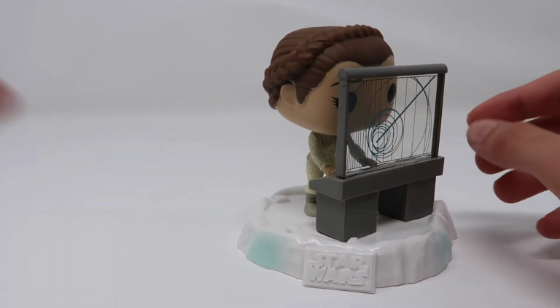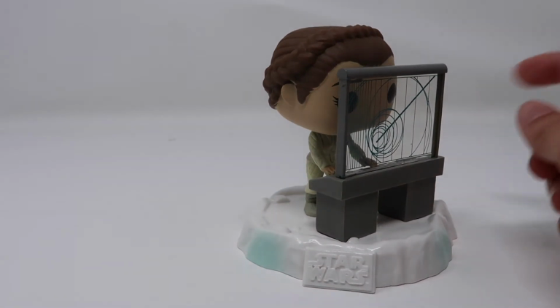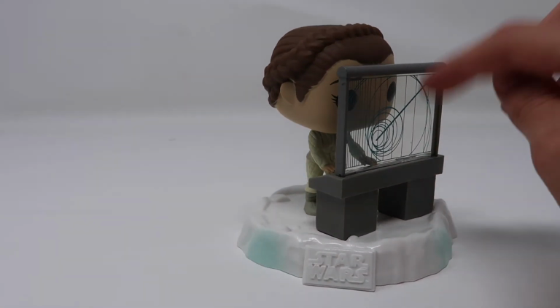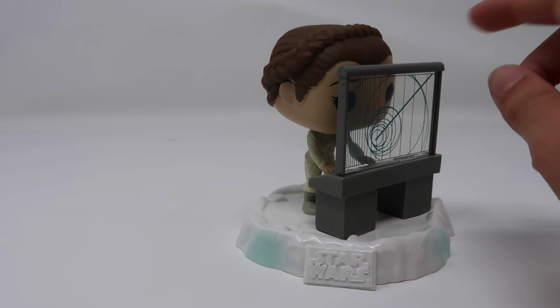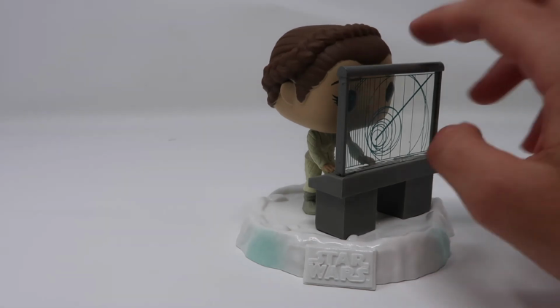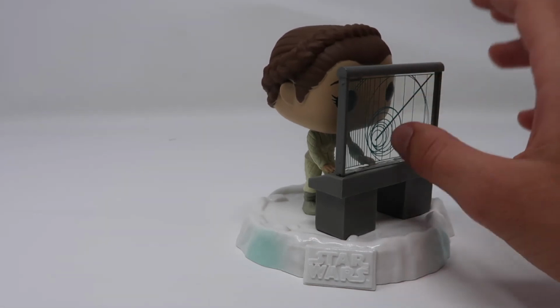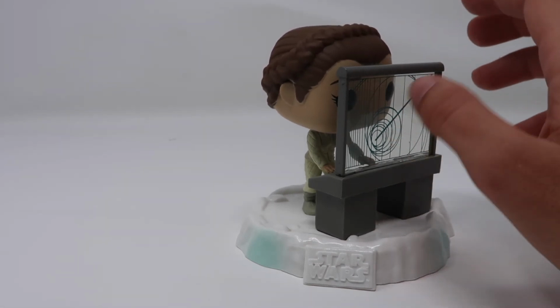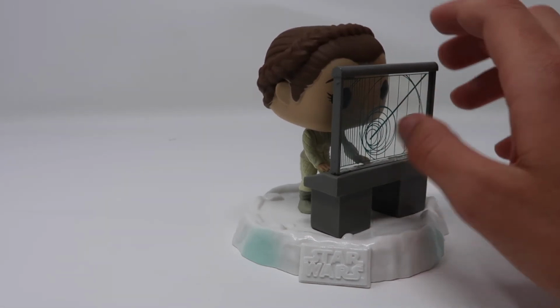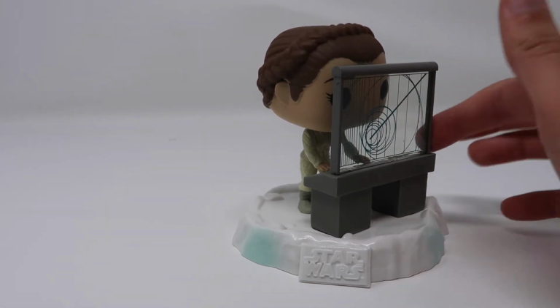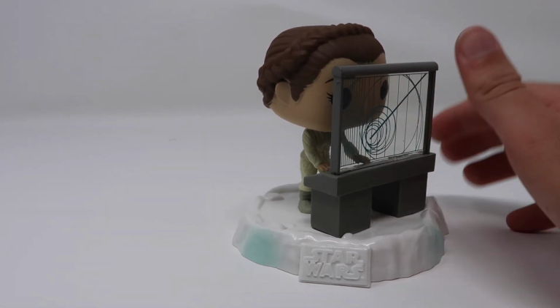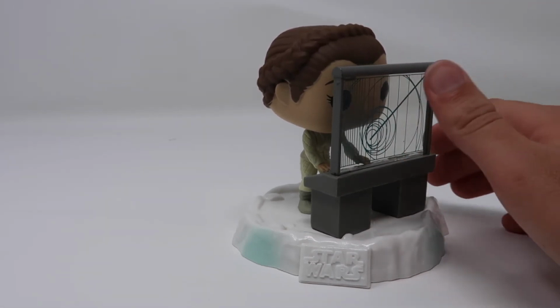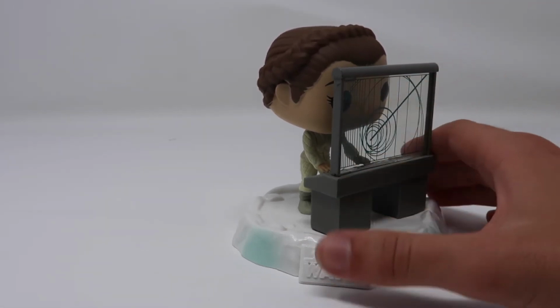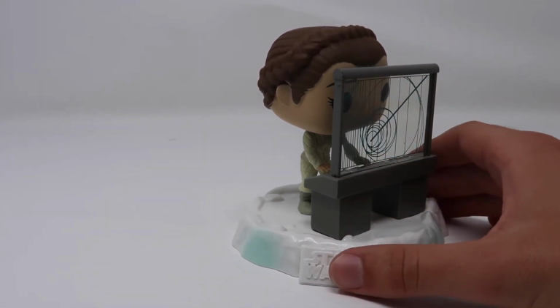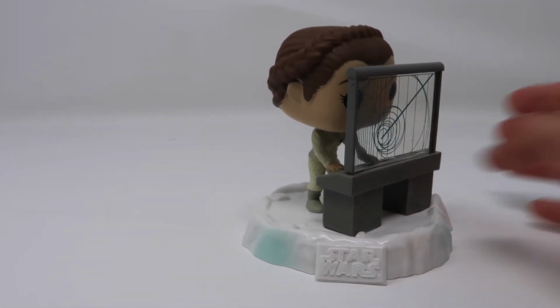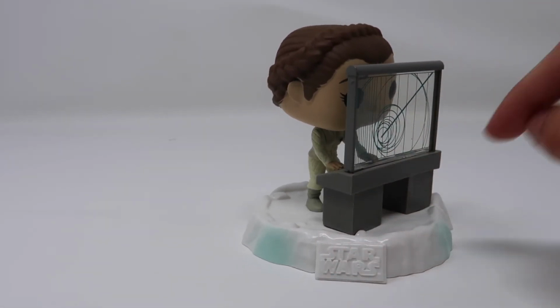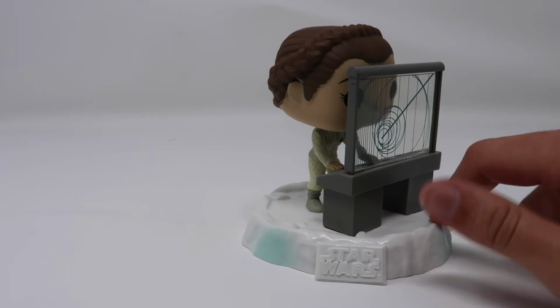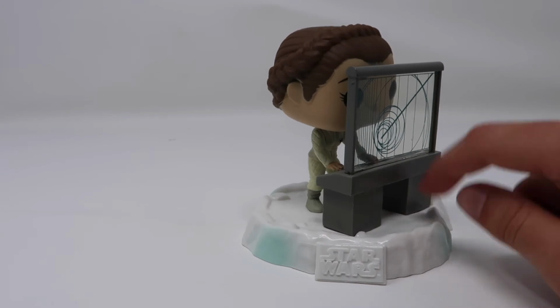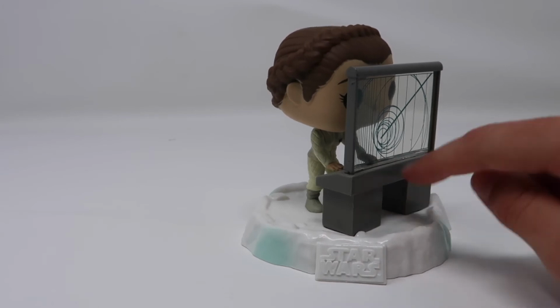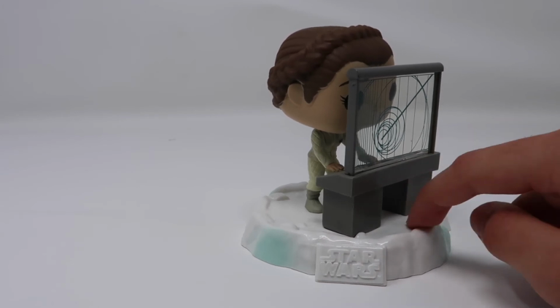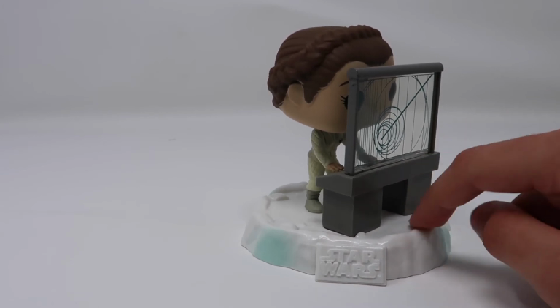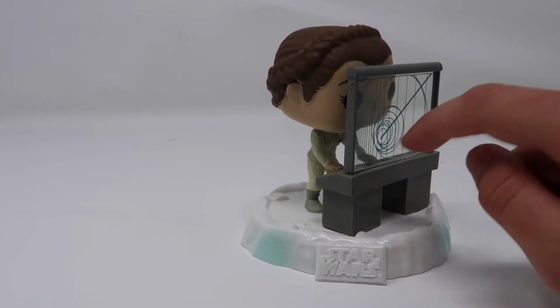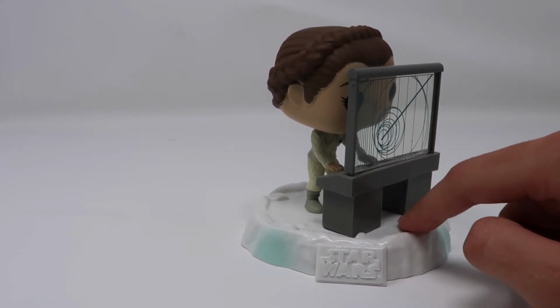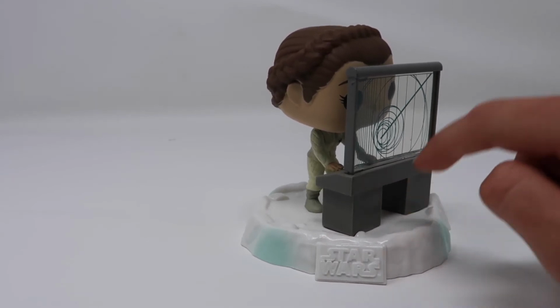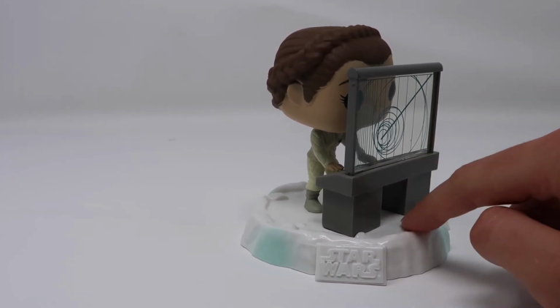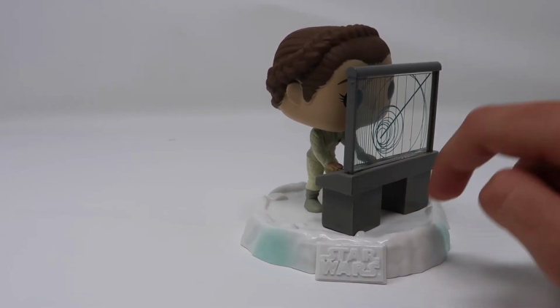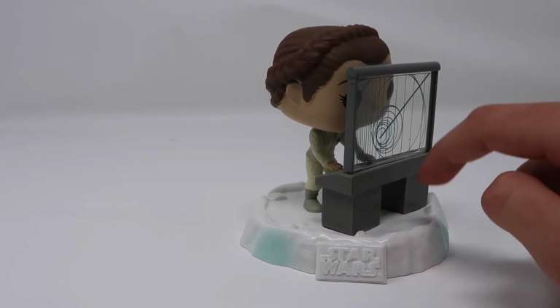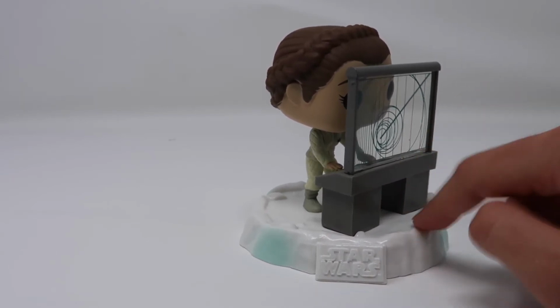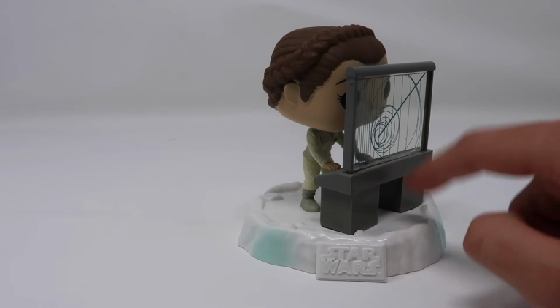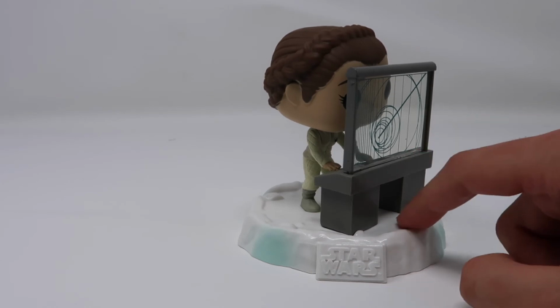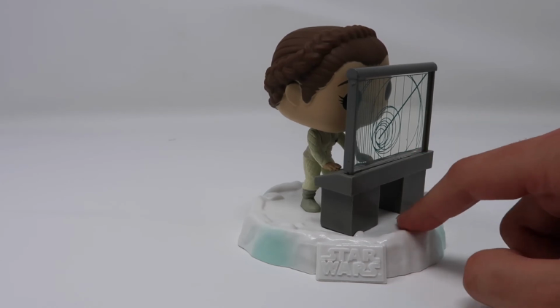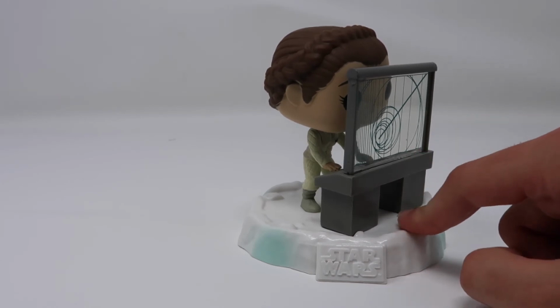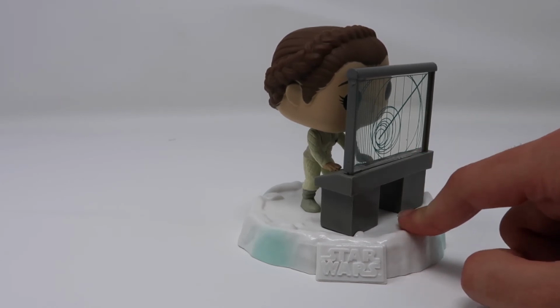Overall I really liked this figure. They did a great job with the computer screen and the keyboard, and the paint applications are nice. With this whole line though, I wish the bases connected just like the Amazon Avengers Funko Pop series did, but unfortunately they just don't.